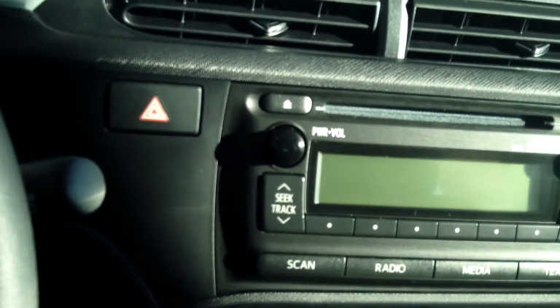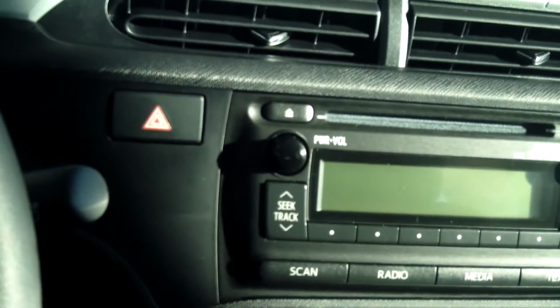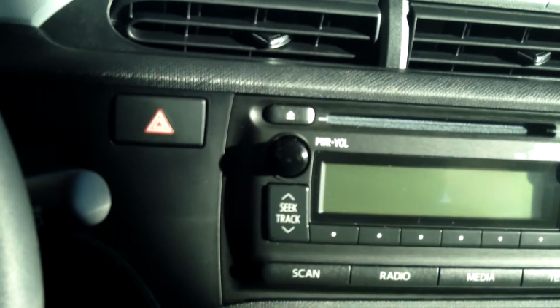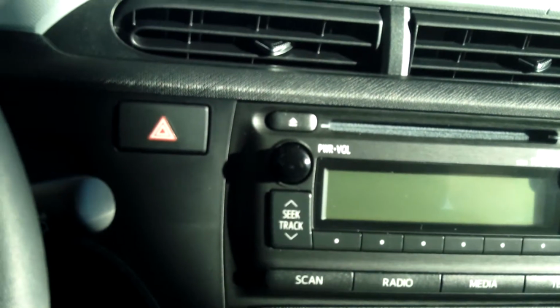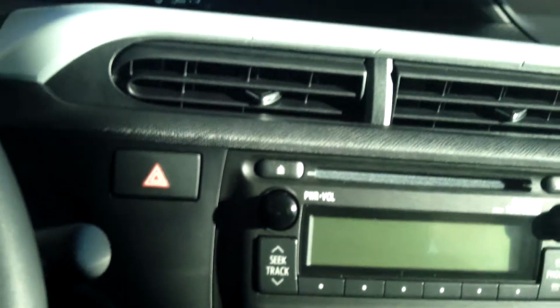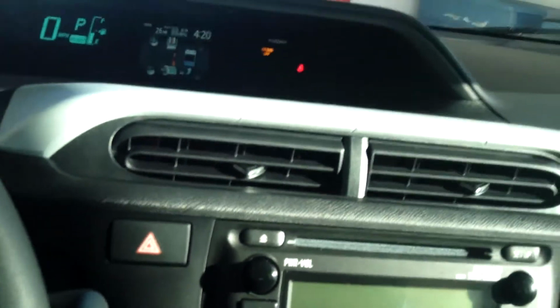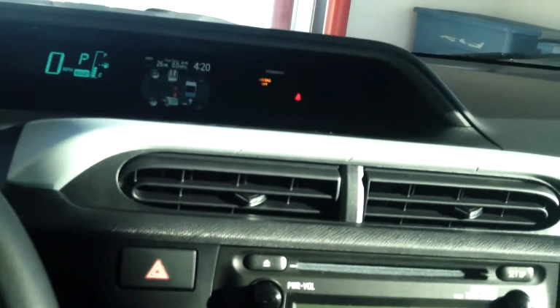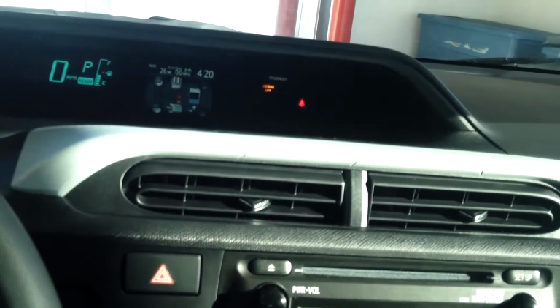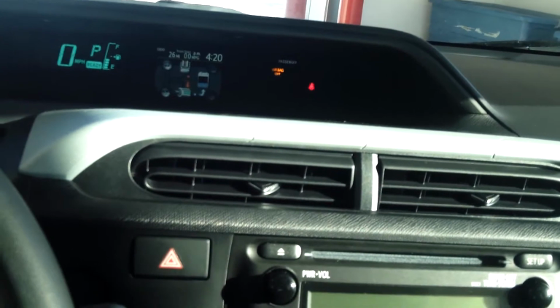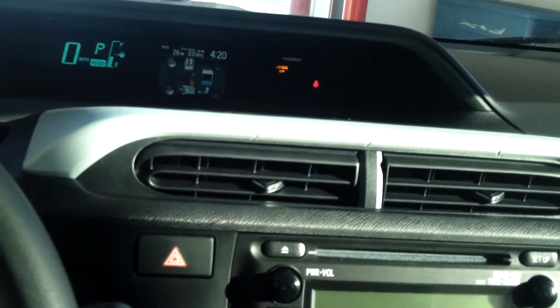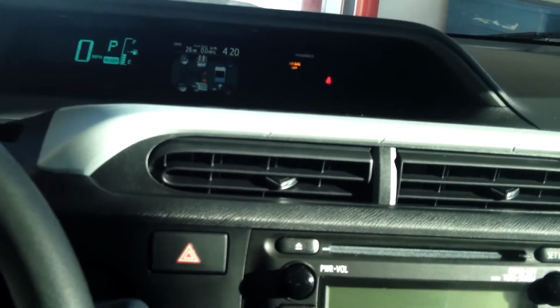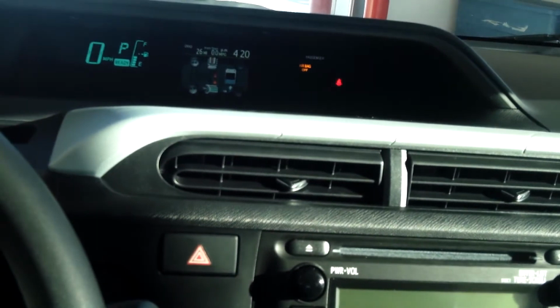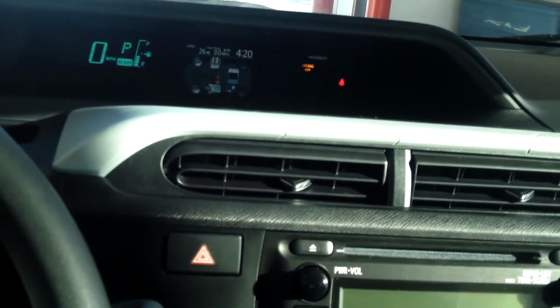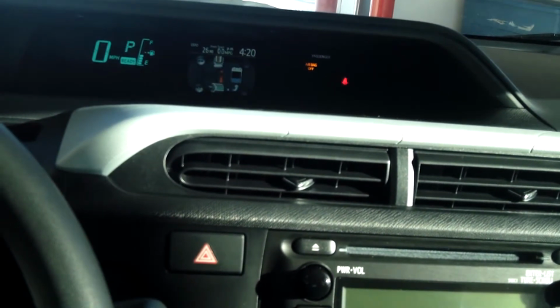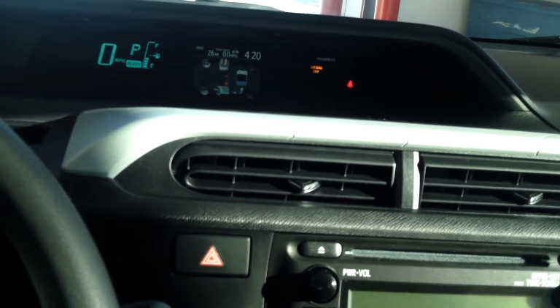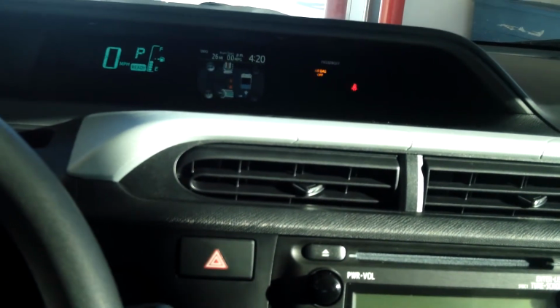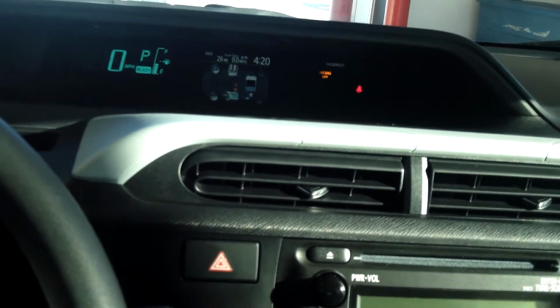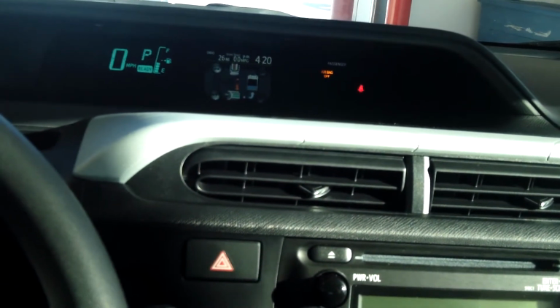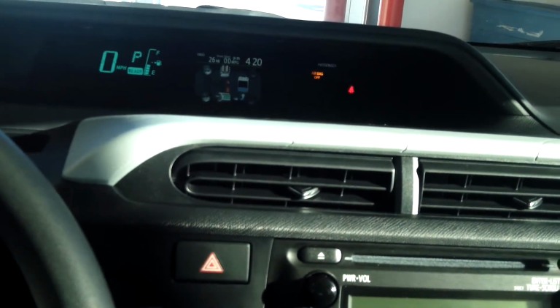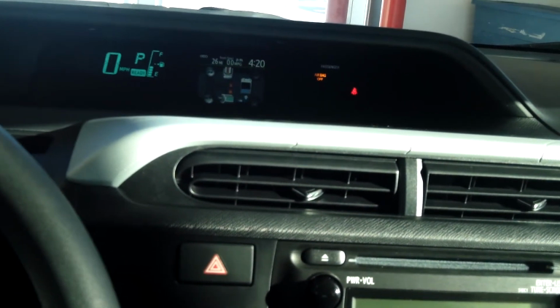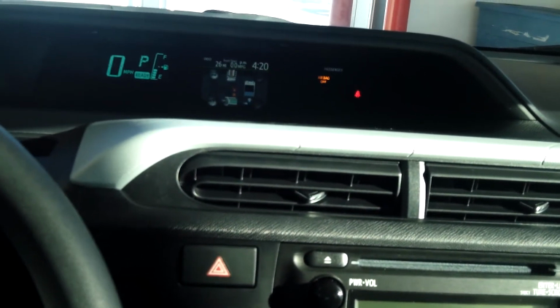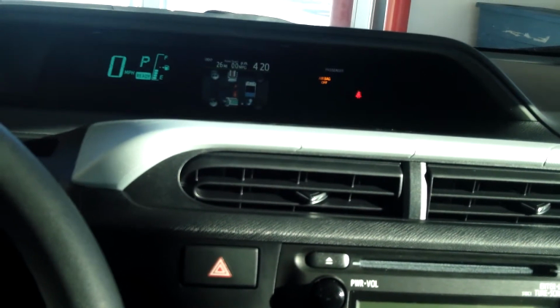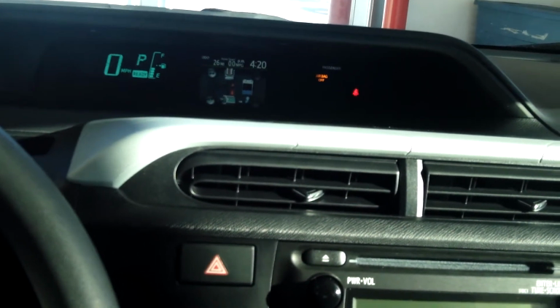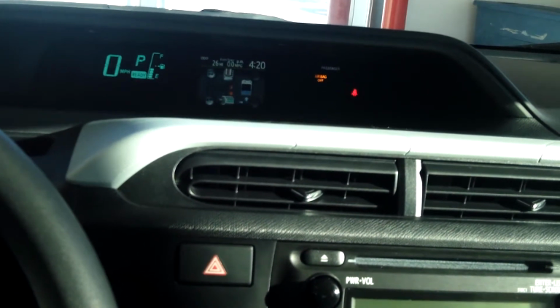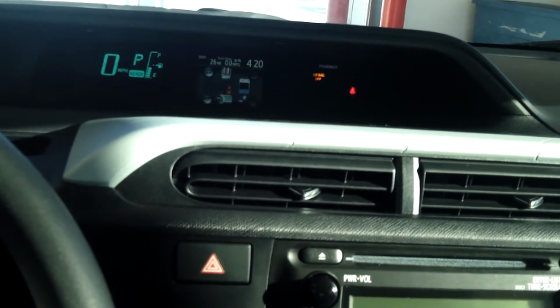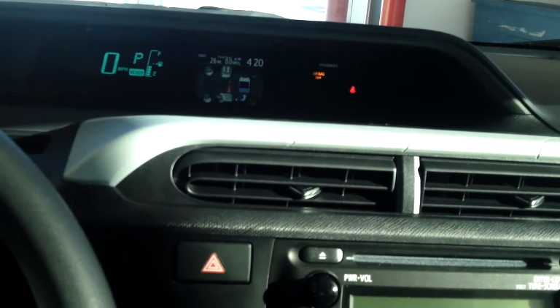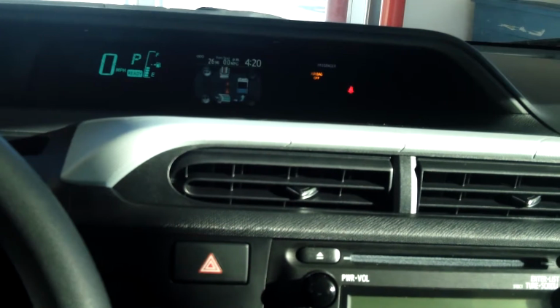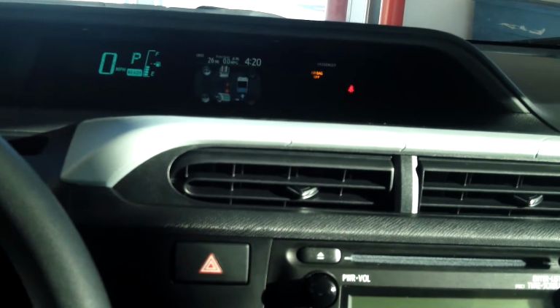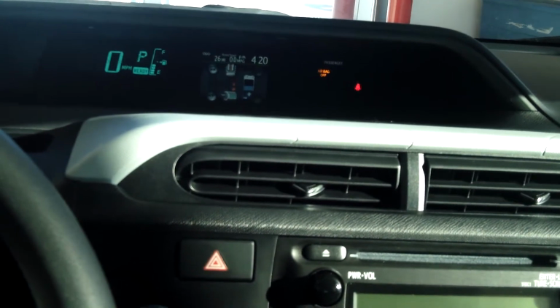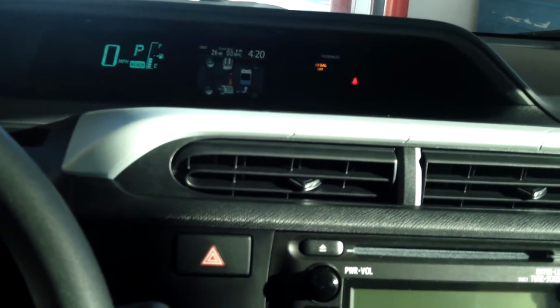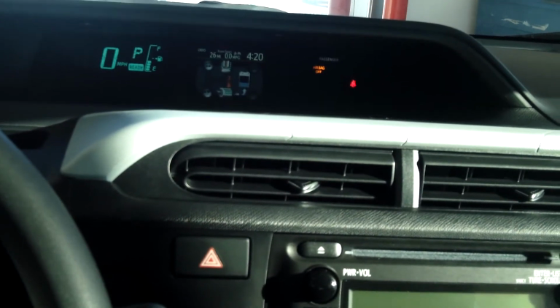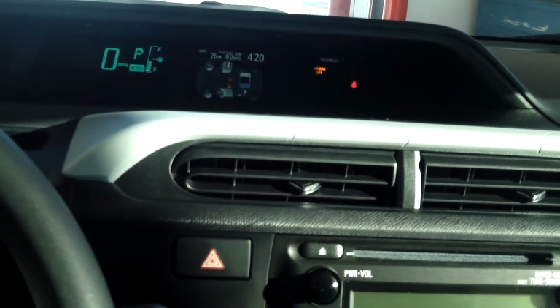It does have AM FM stereo with MP3, WMA, six speakers, auxiliary radio, auxiliary jack, USB, iPod connect, and Bluetooth.